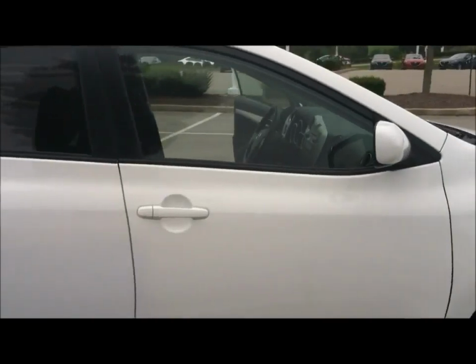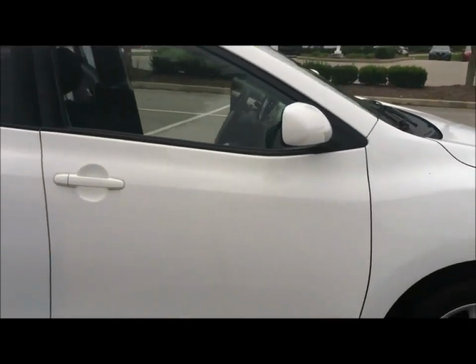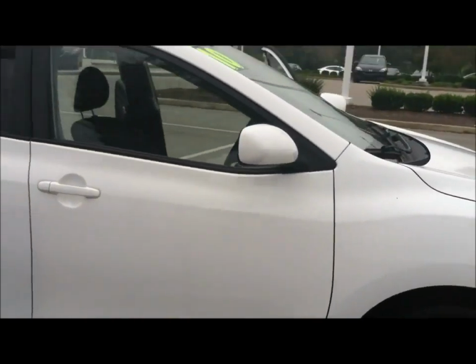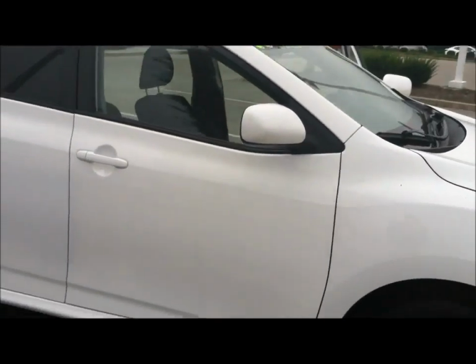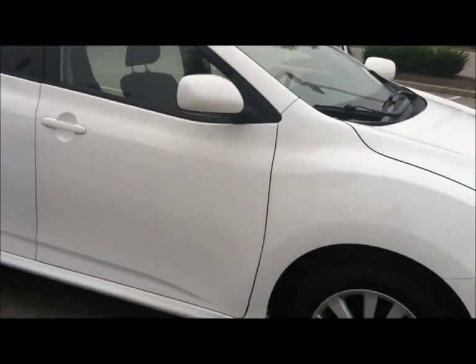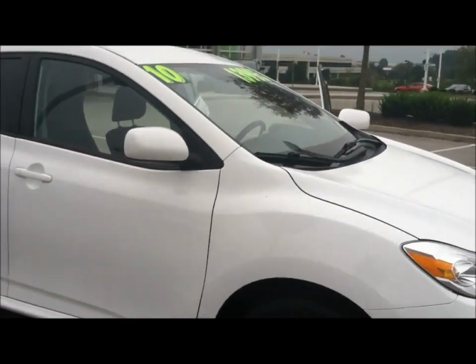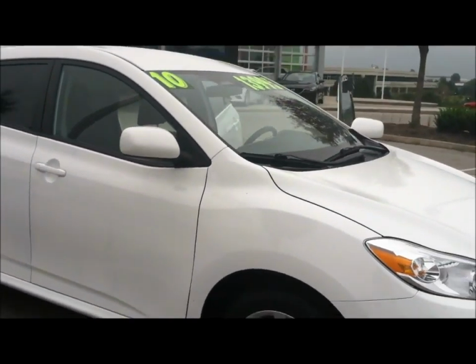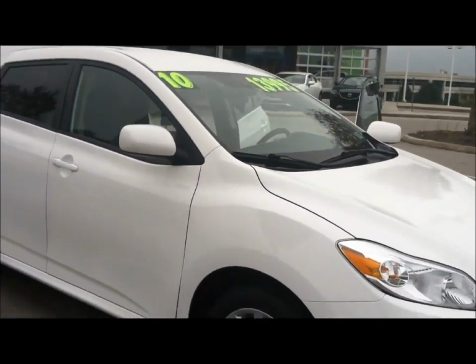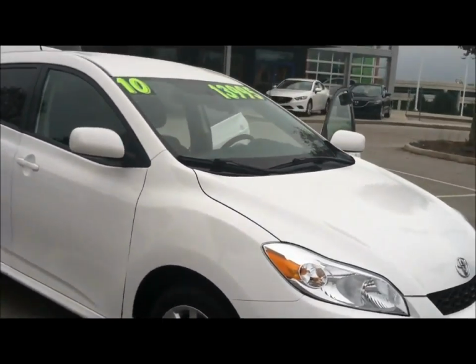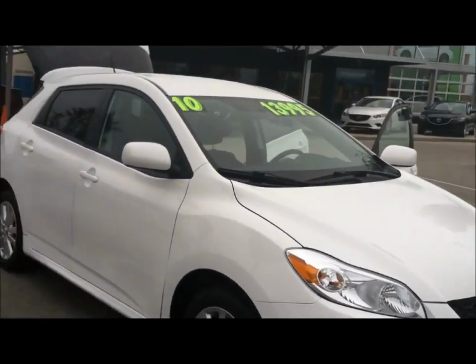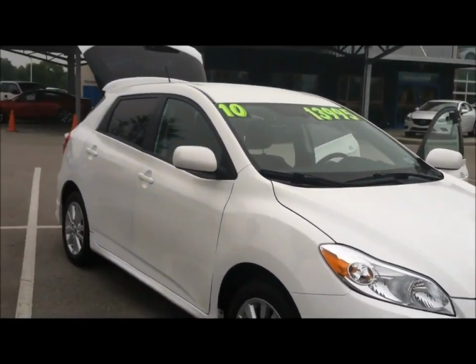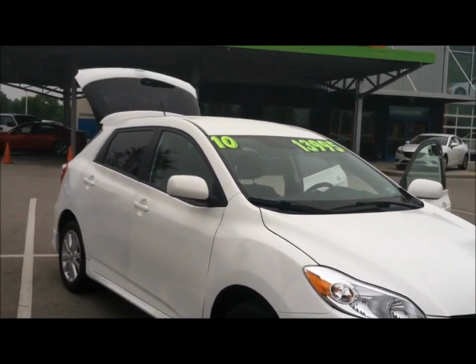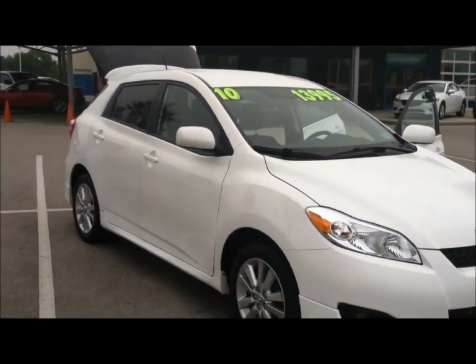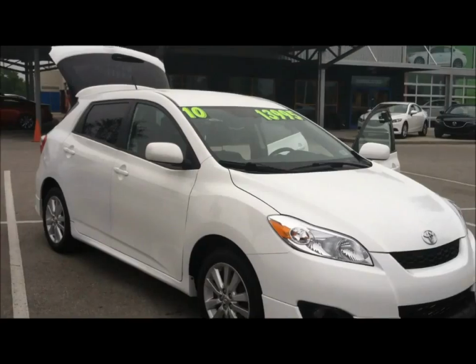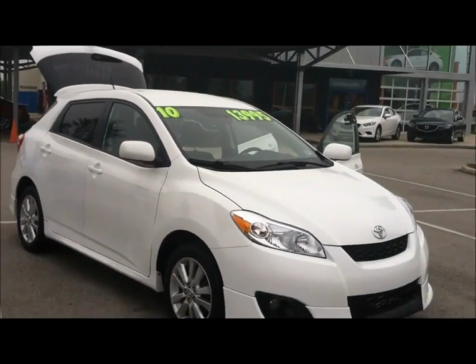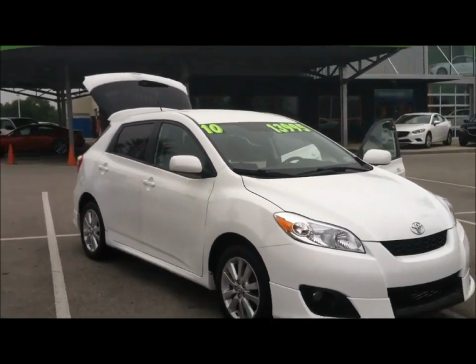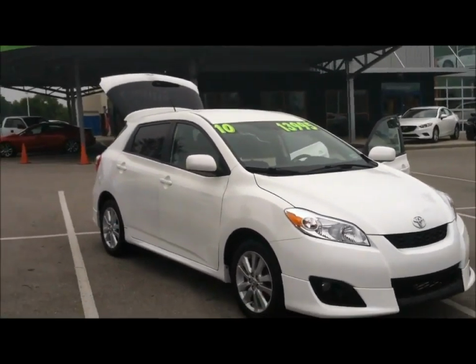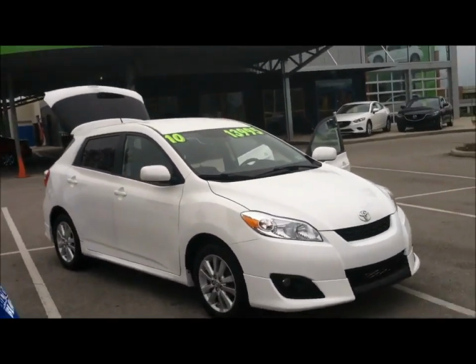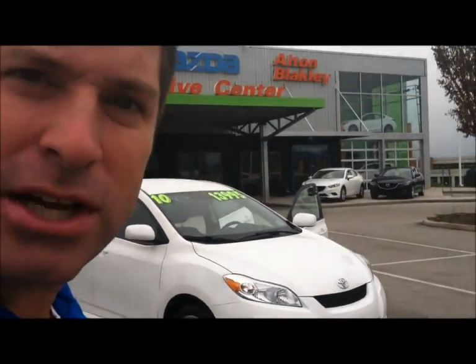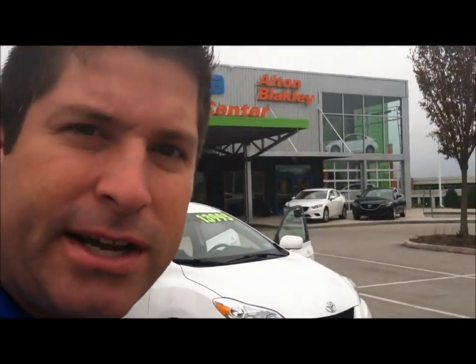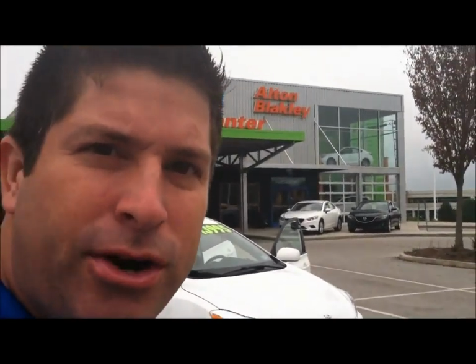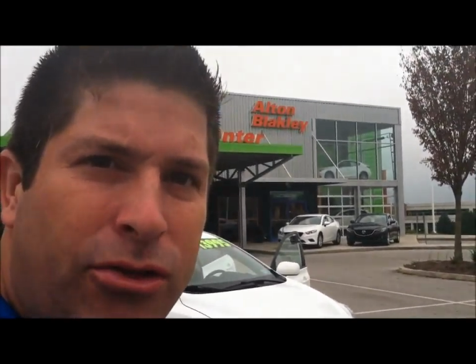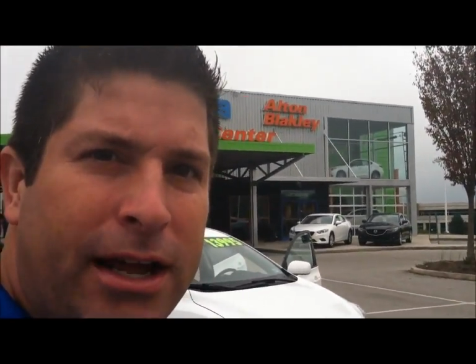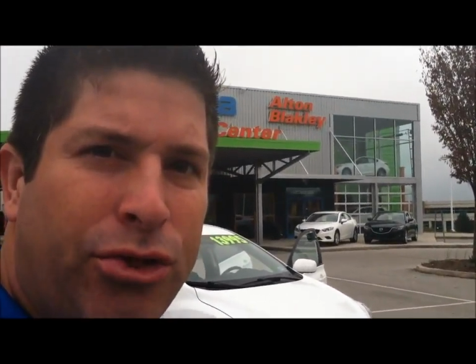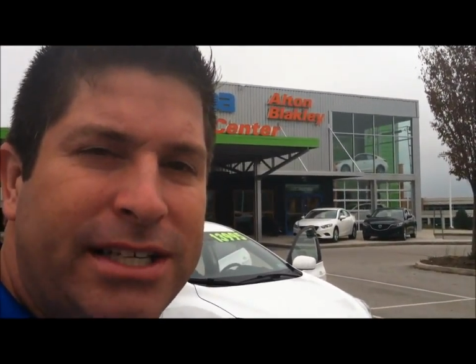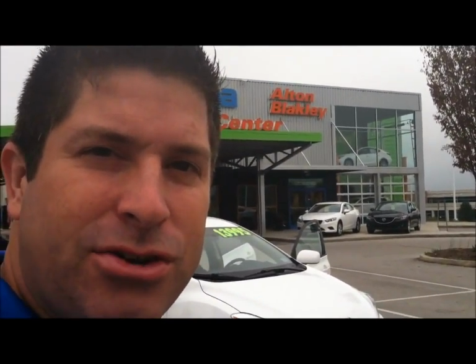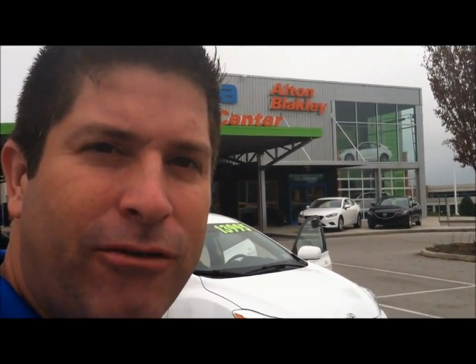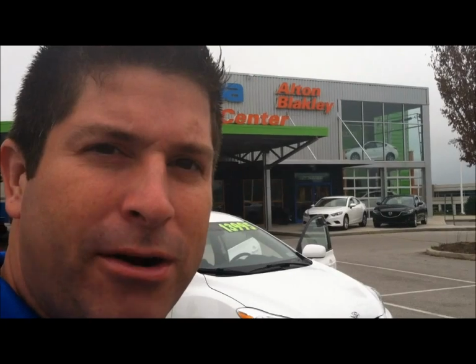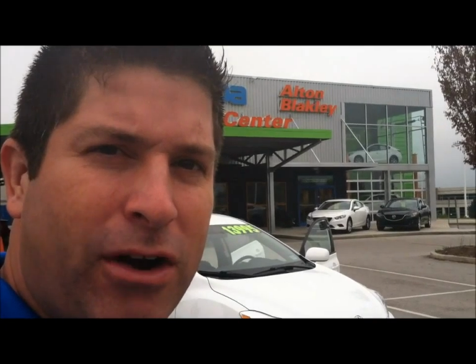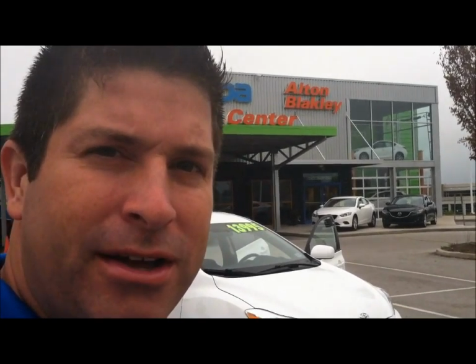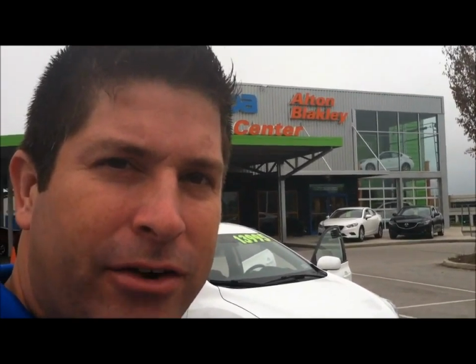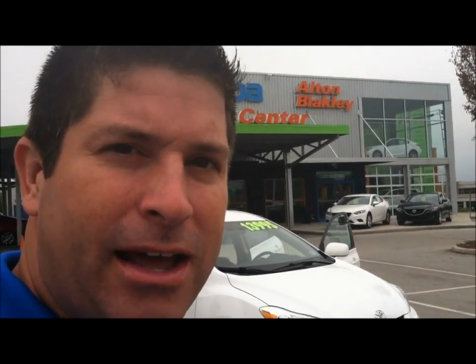Nice four-door versatile Toyota Matrix here at Alton Blakely. Give me a call or a text at 606-383-0363. Look forward to hearing back from you. Have a great day.